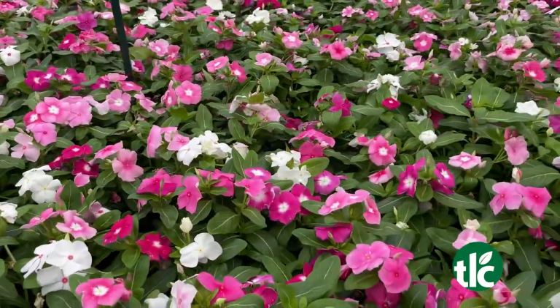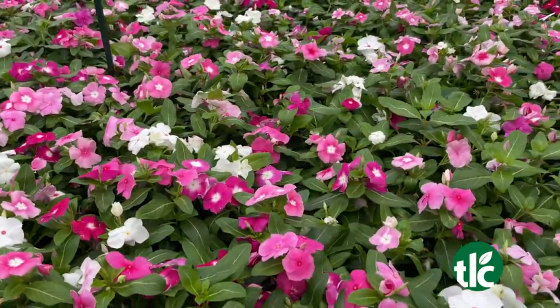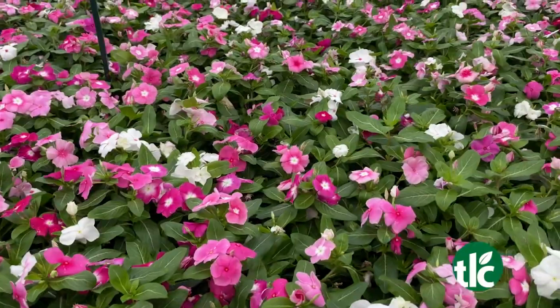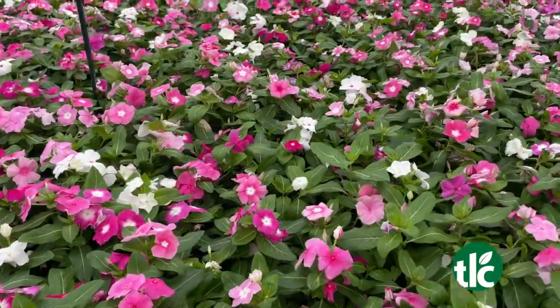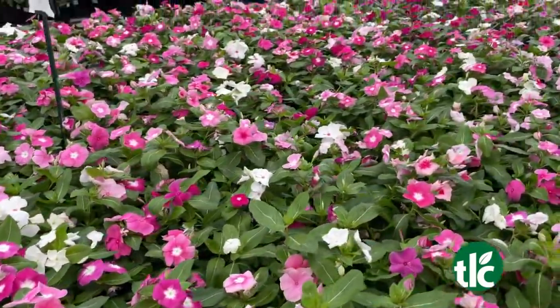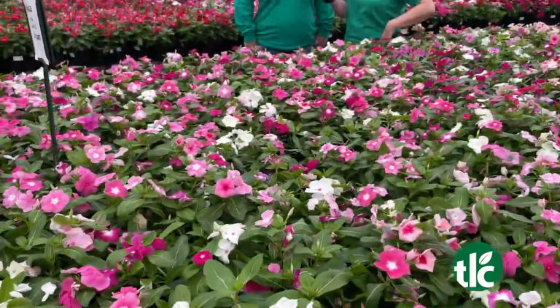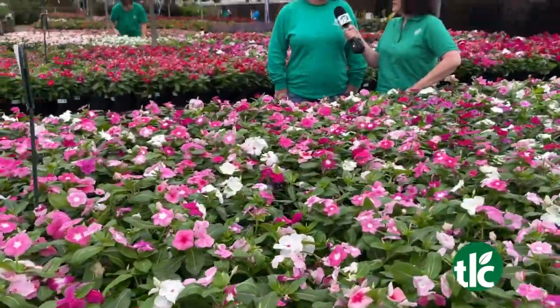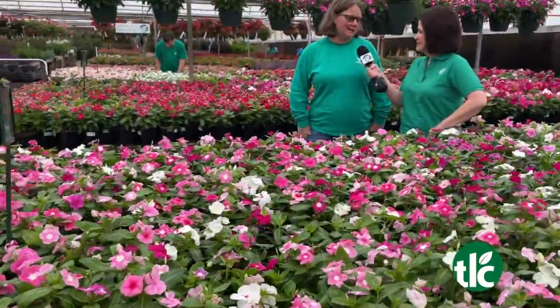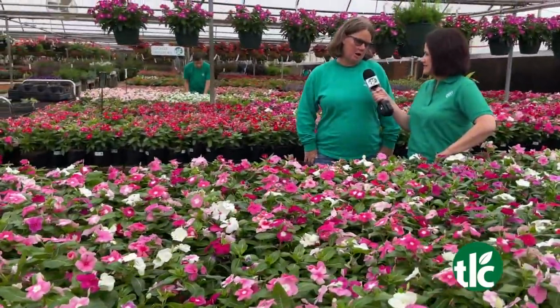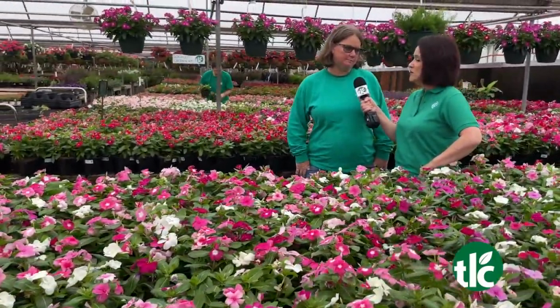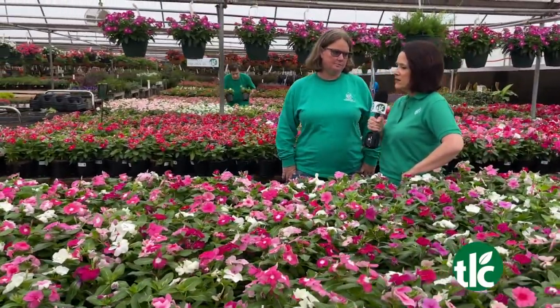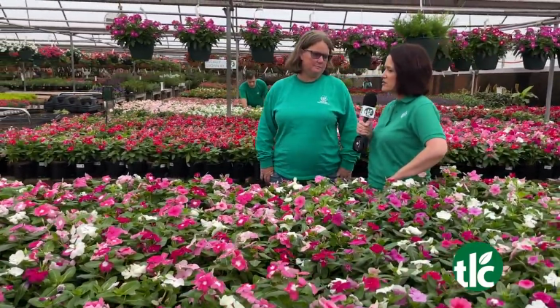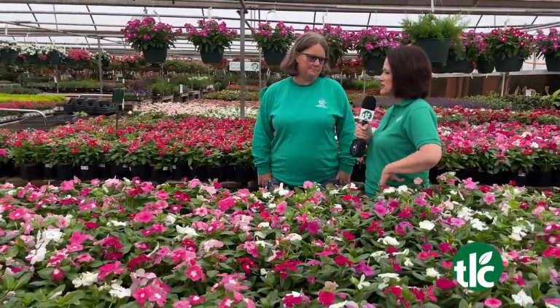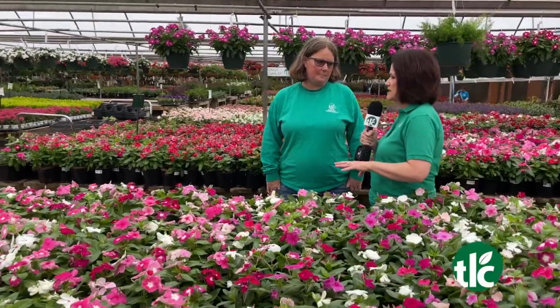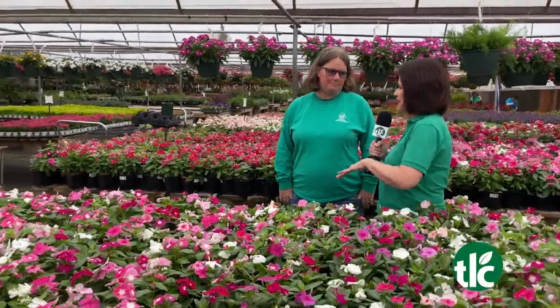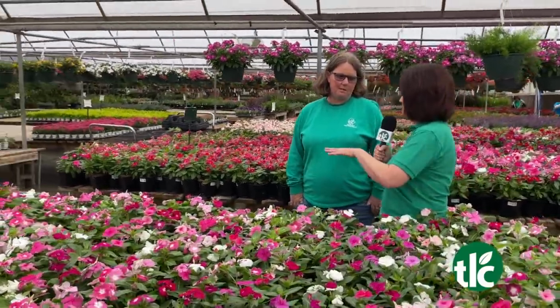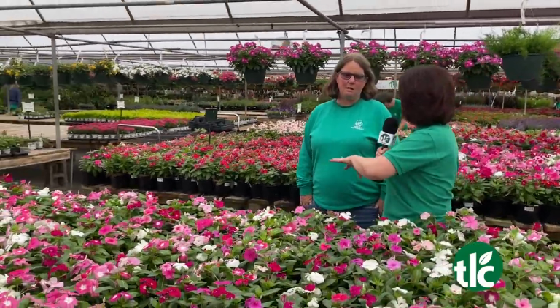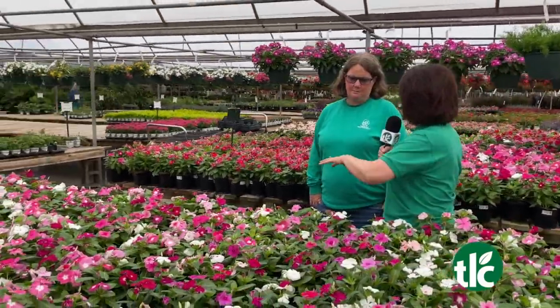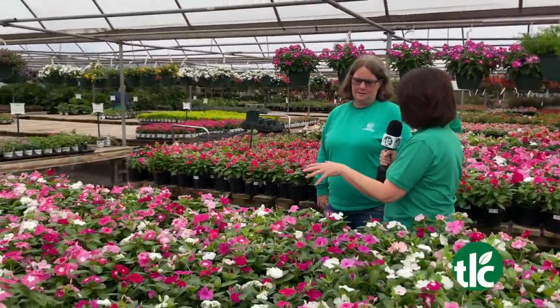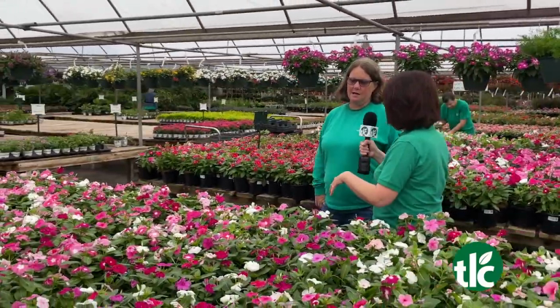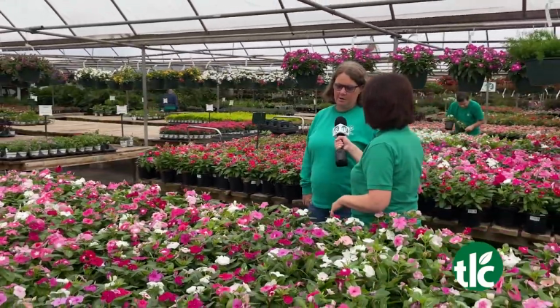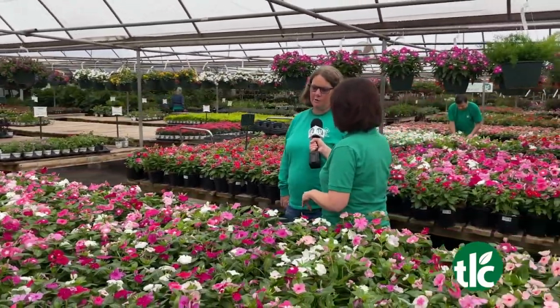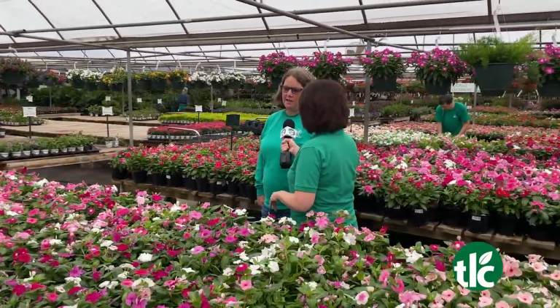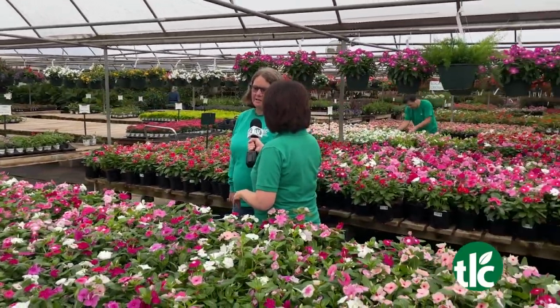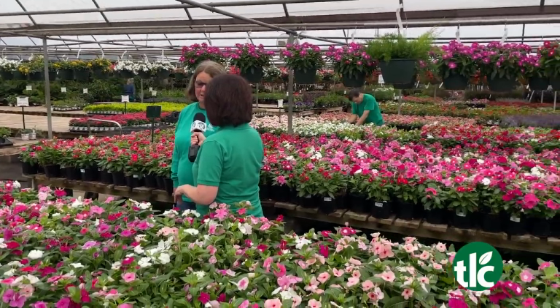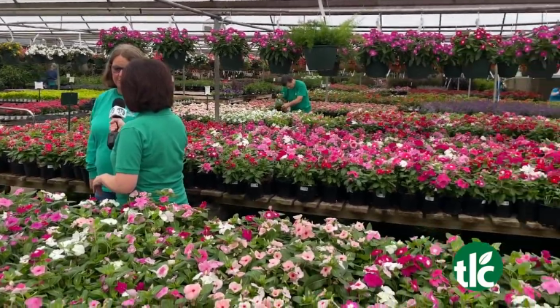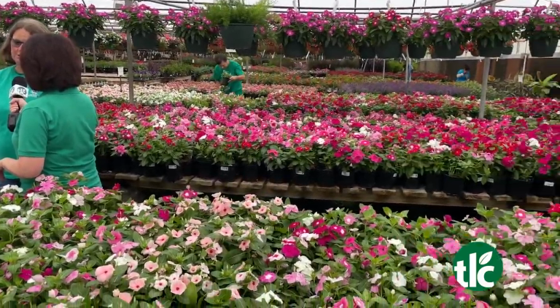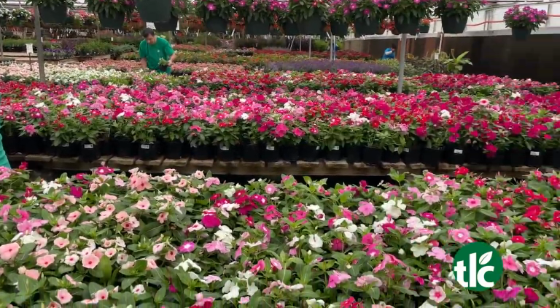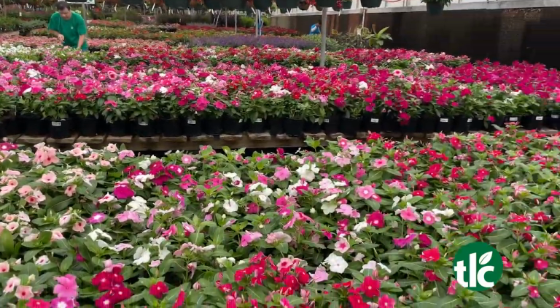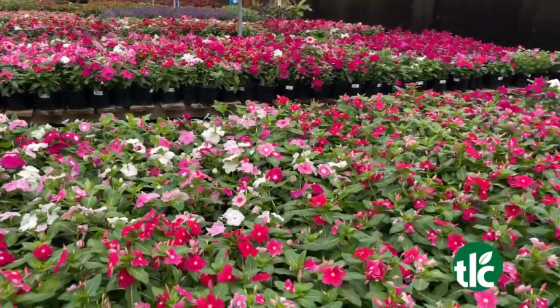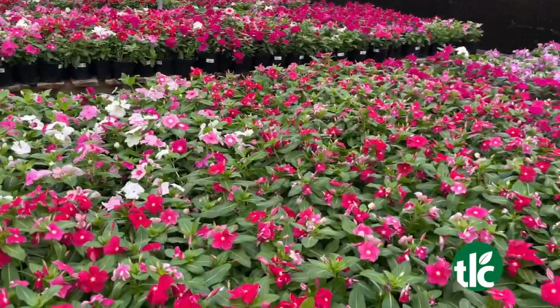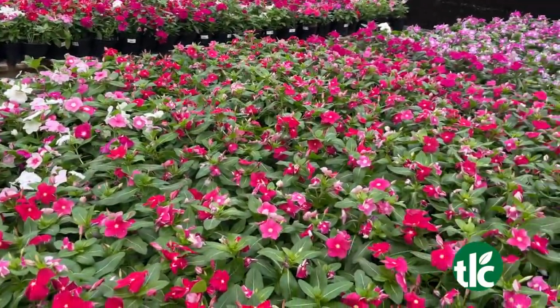Full sun — definitely full sun — and they like to go dry. So you need to find a spot that's higher up so that maybe it won't be so saturated. That would be great for them. They don't like sprinklers, so it's an area that you can hand water — it'd do even better.